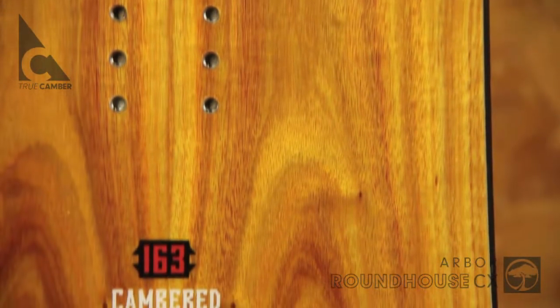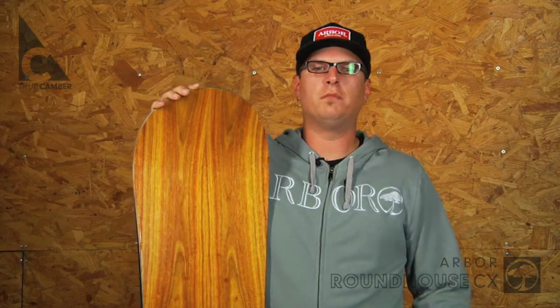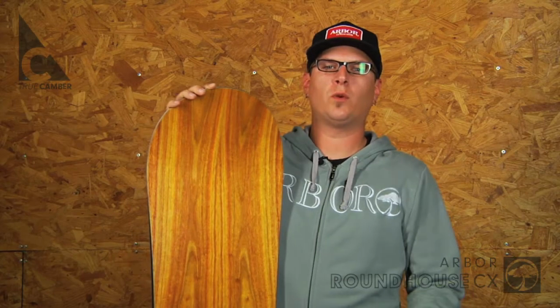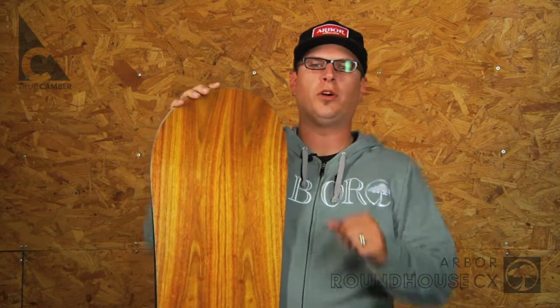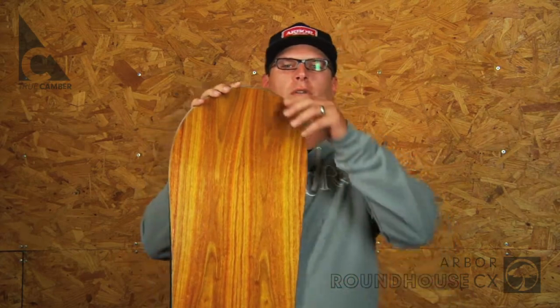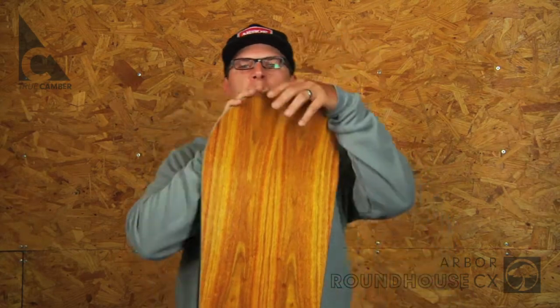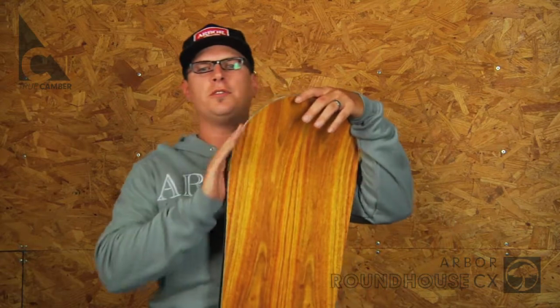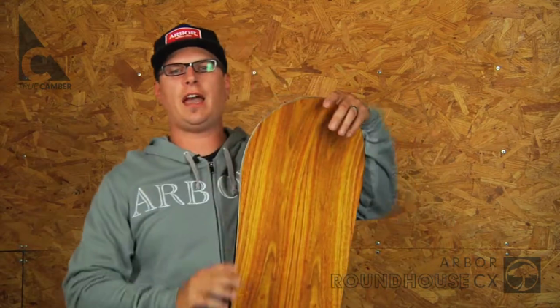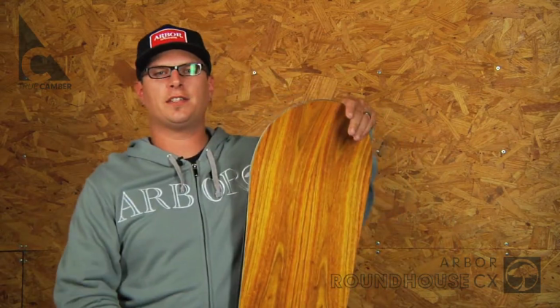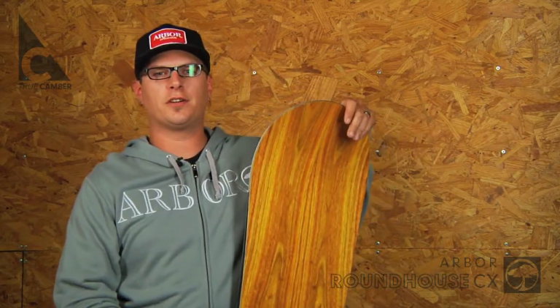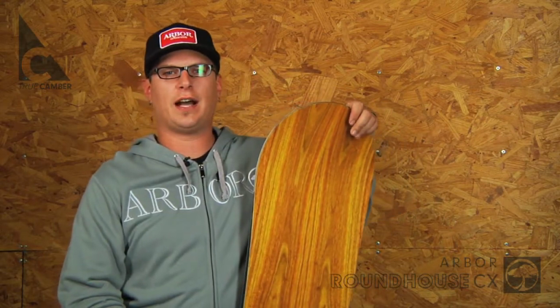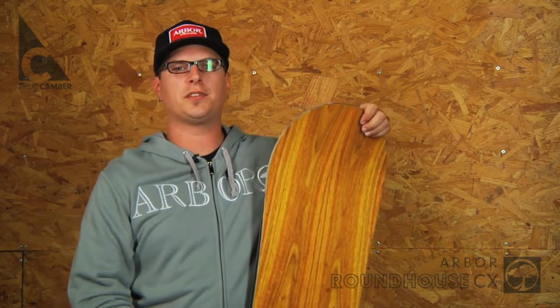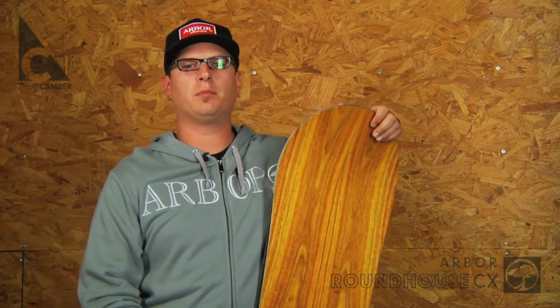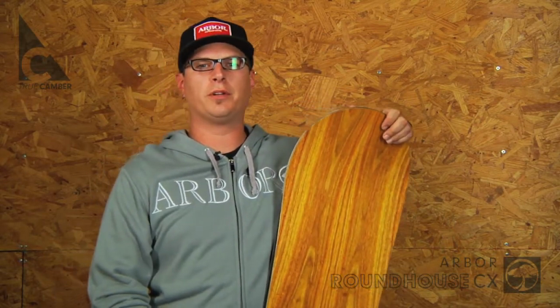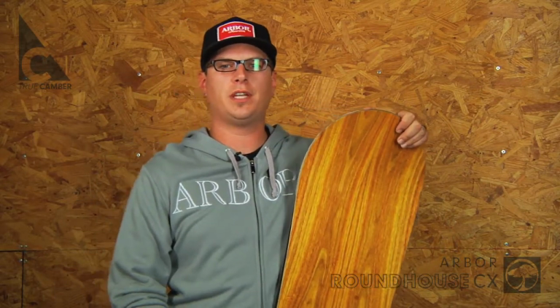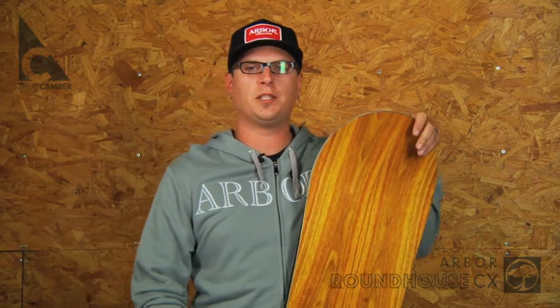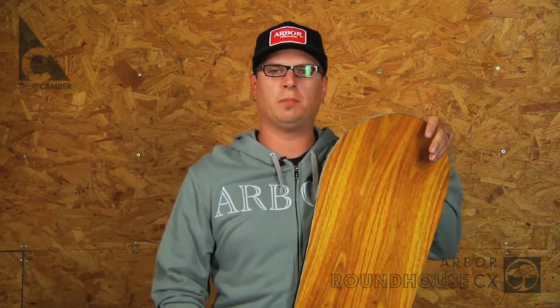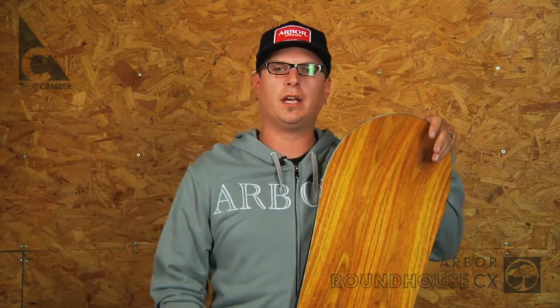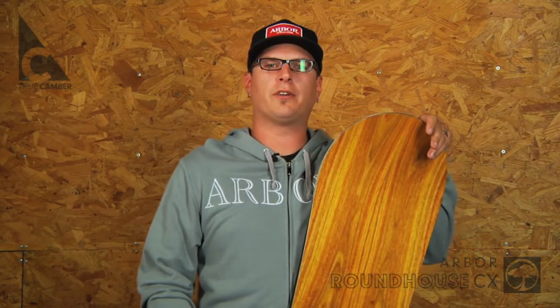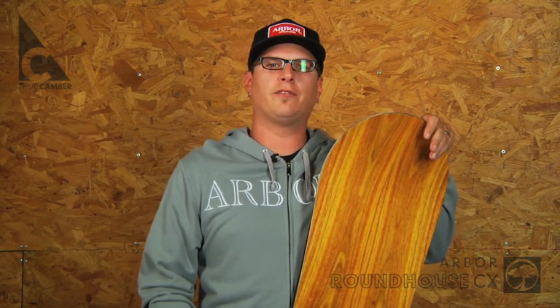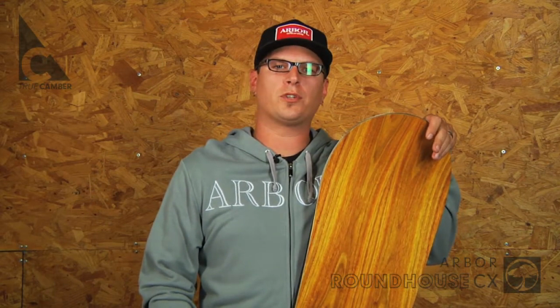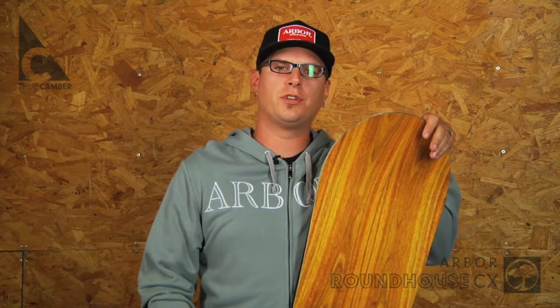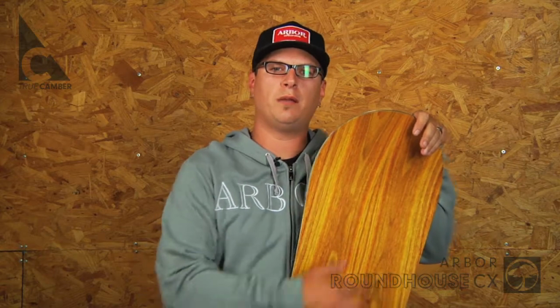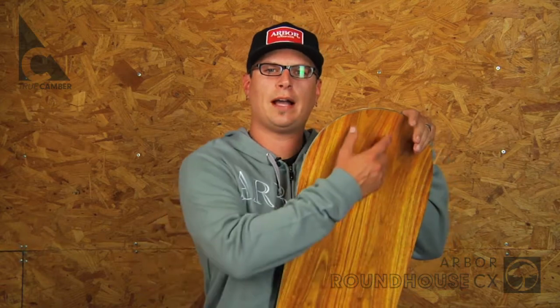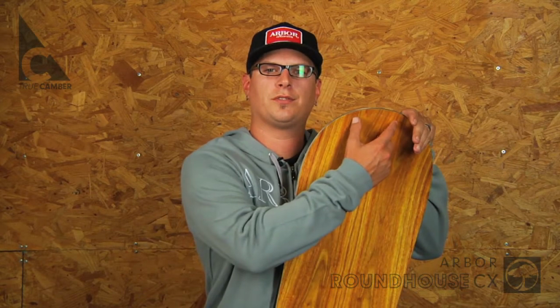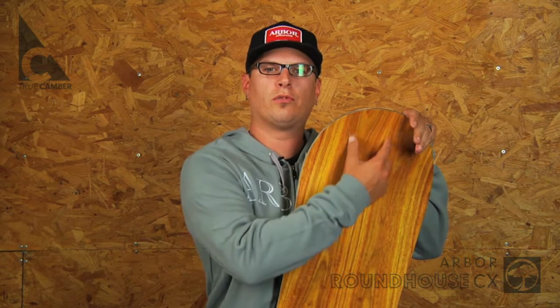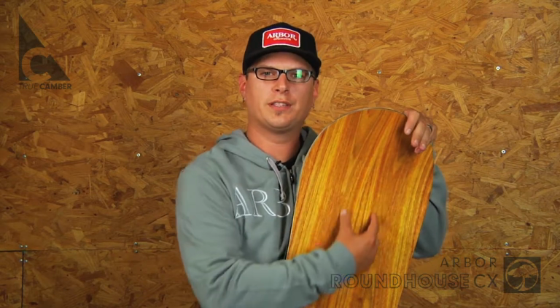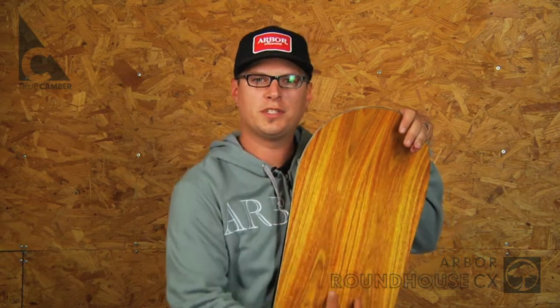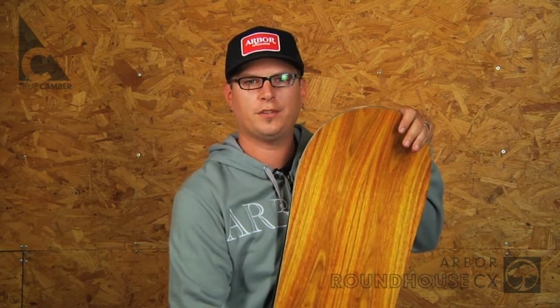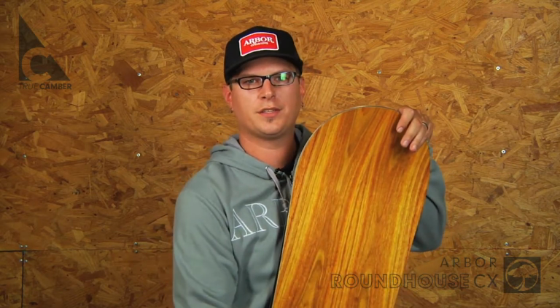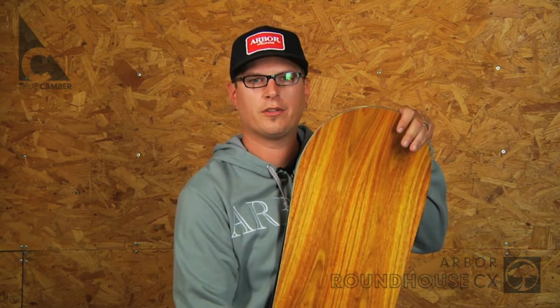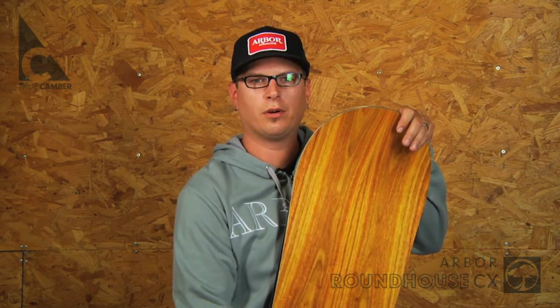A Mystic One core, which is built using FSC certified, sustainably produced TDS poplar and reinforced with two bamboo axles running tip to tail down the center of the core.